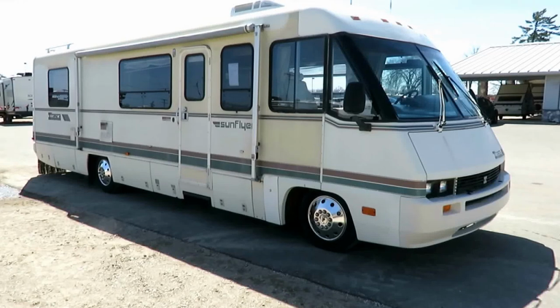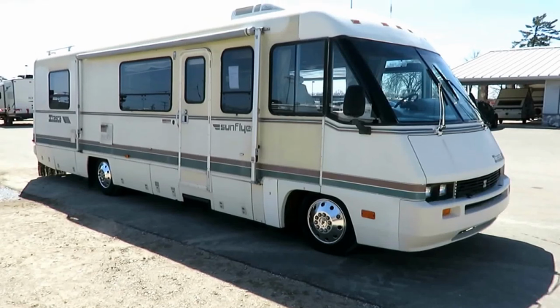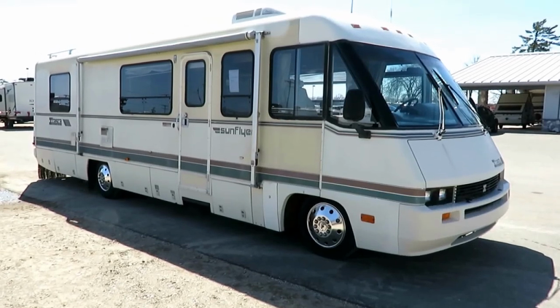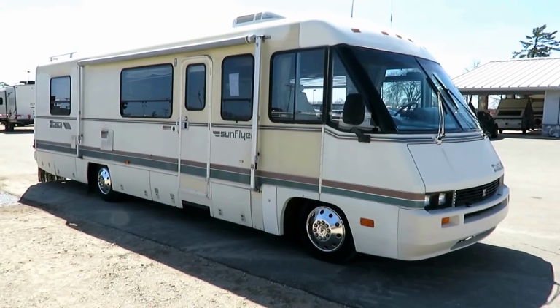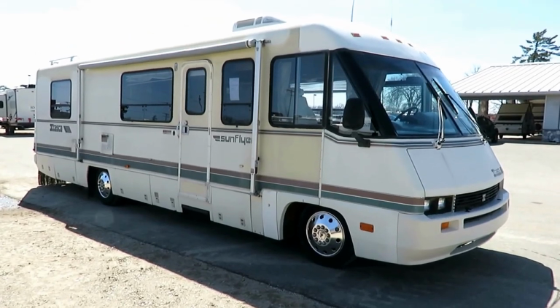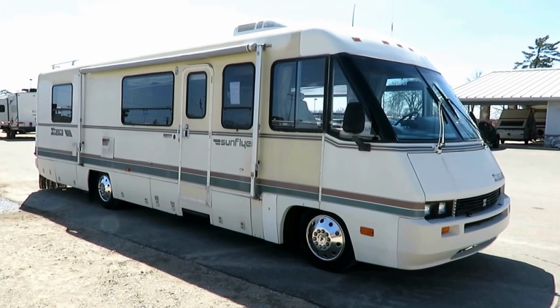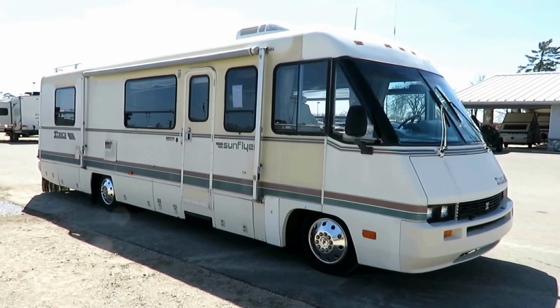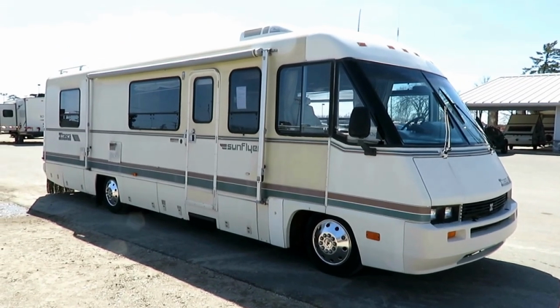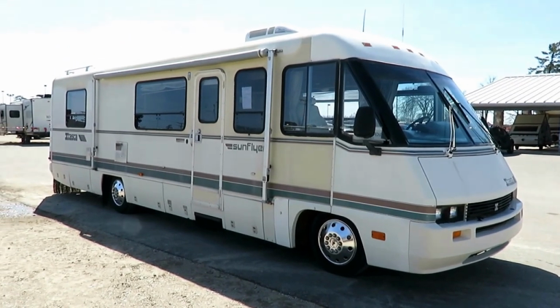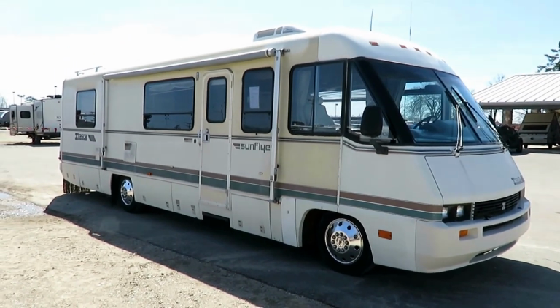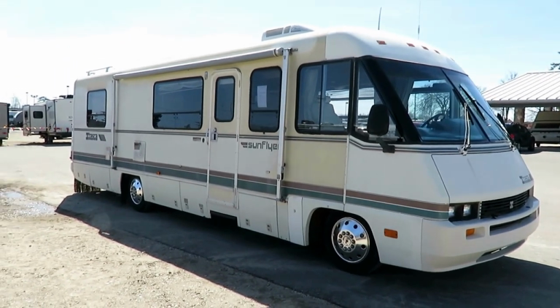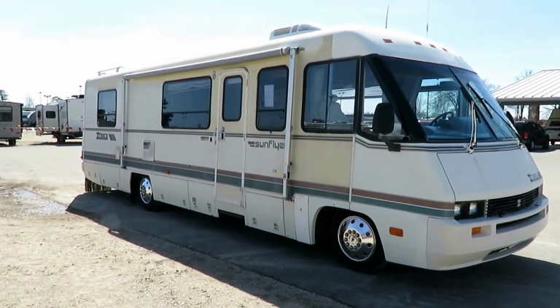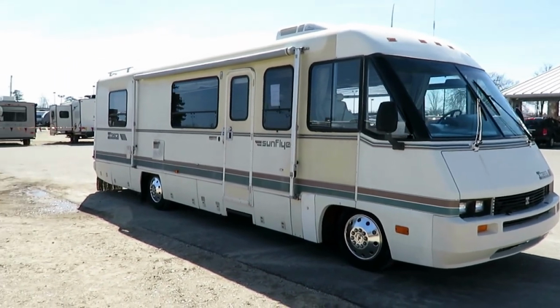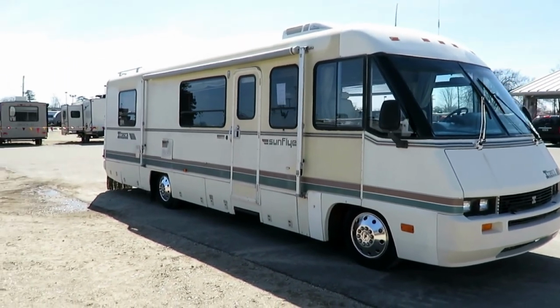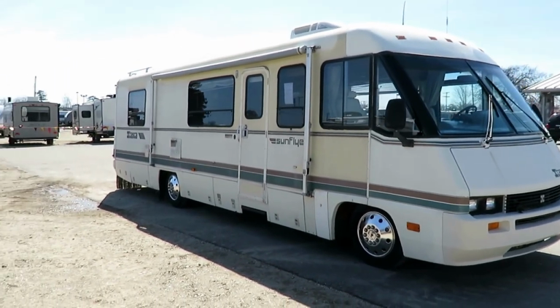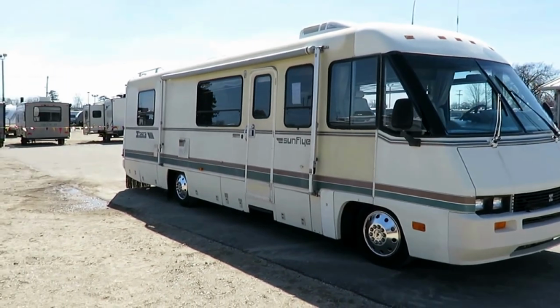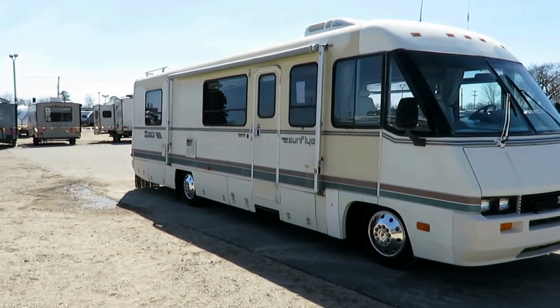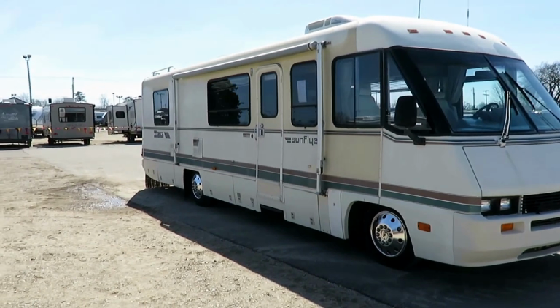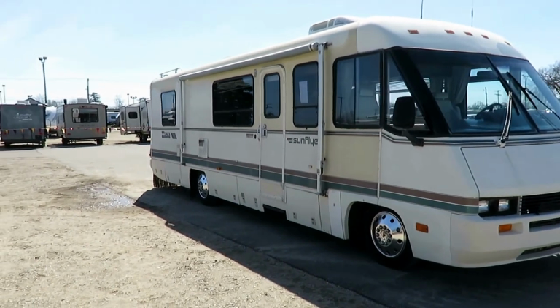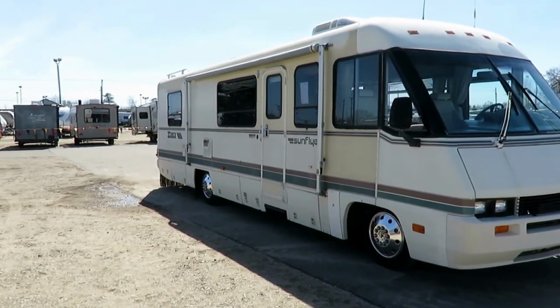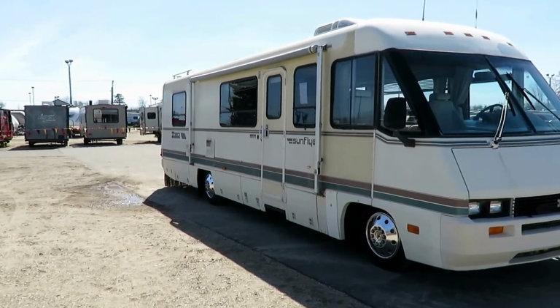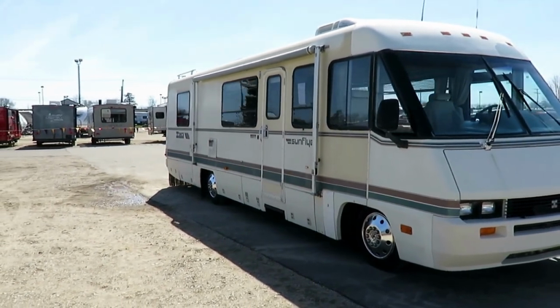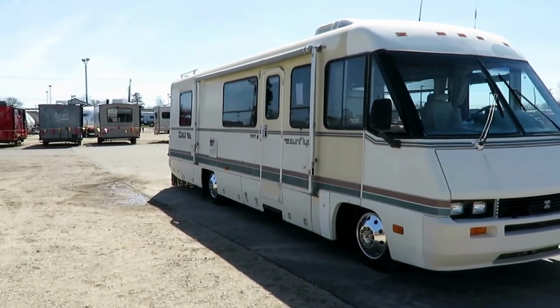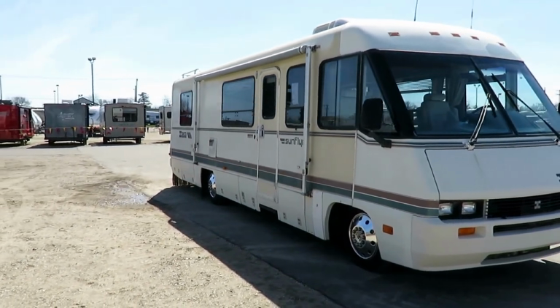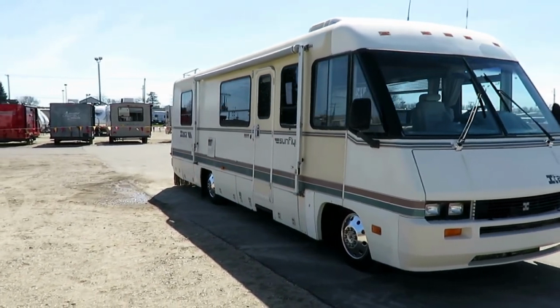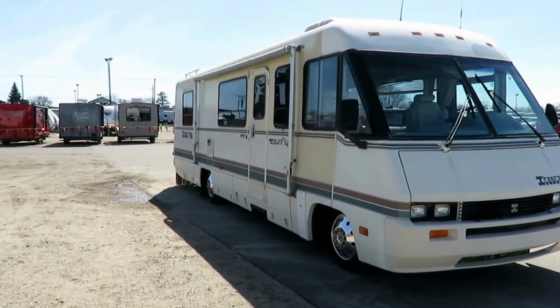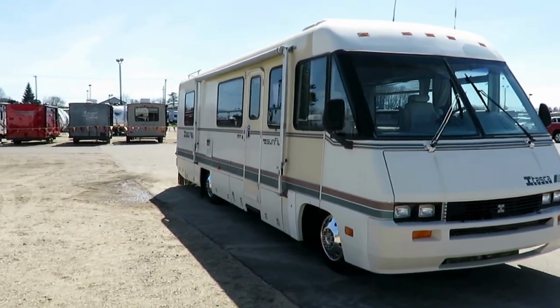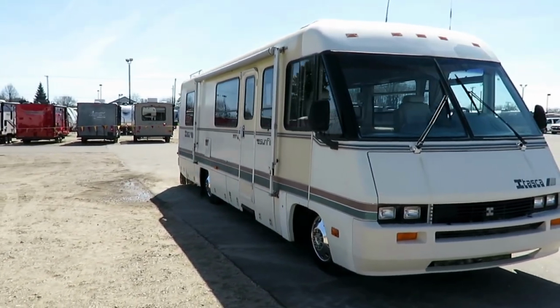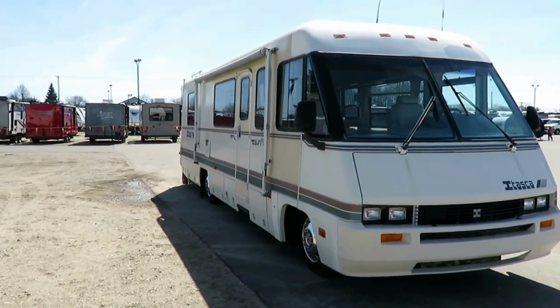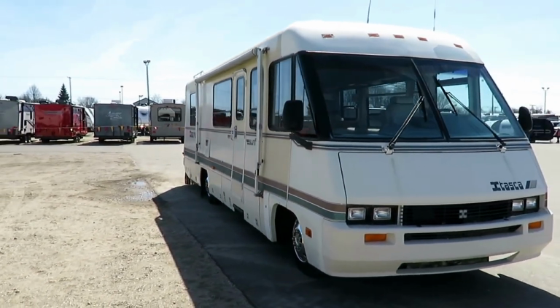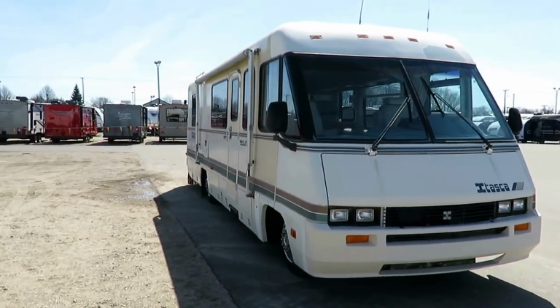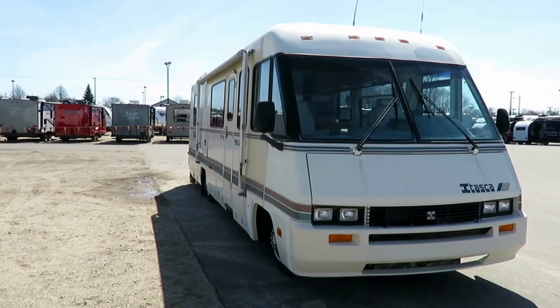Just goes to show you, sometimes a classic never dies. This is a 1989 Itasca Sunflyer — a little Class A here at Halod RV.